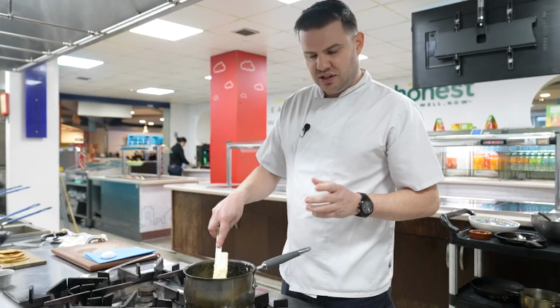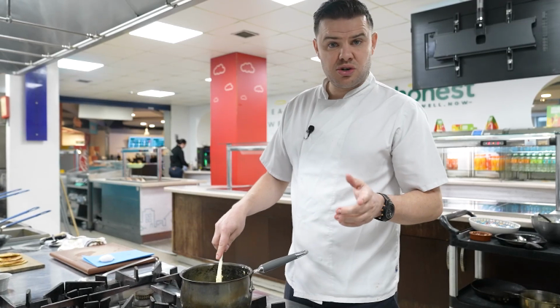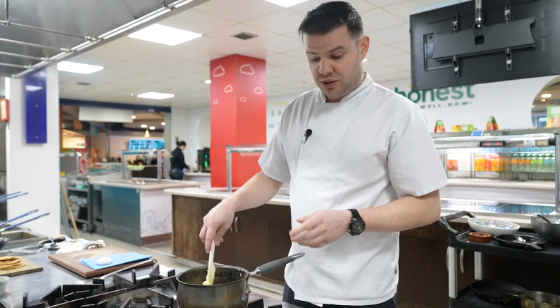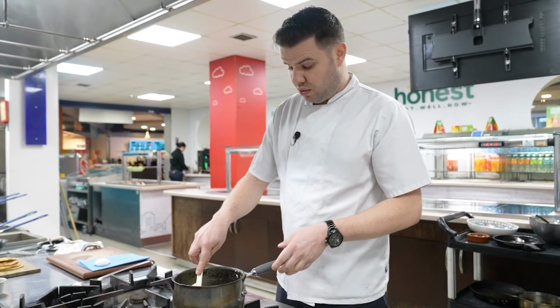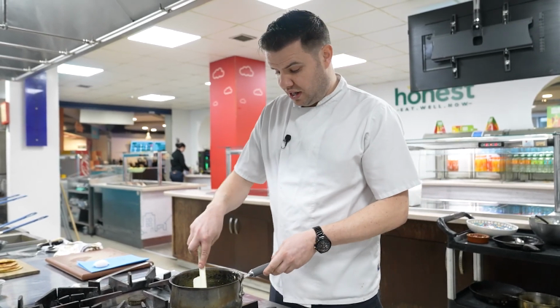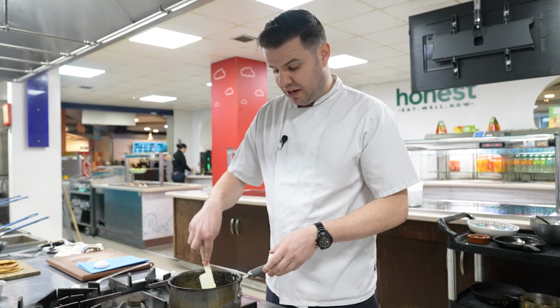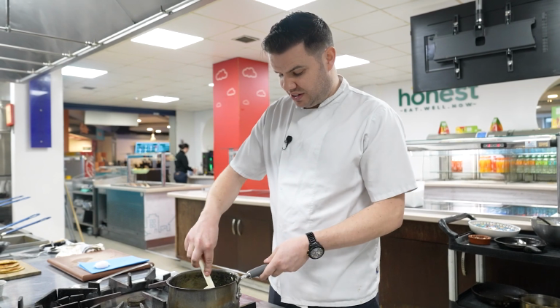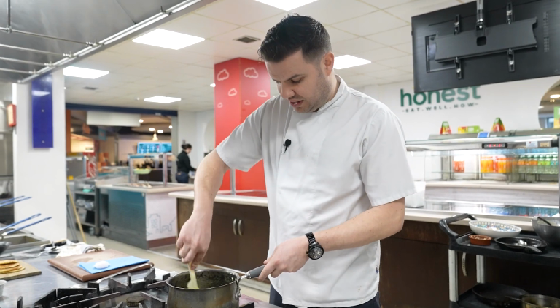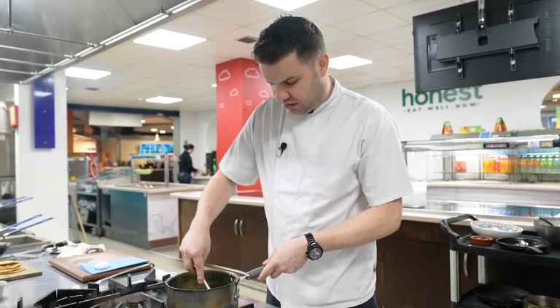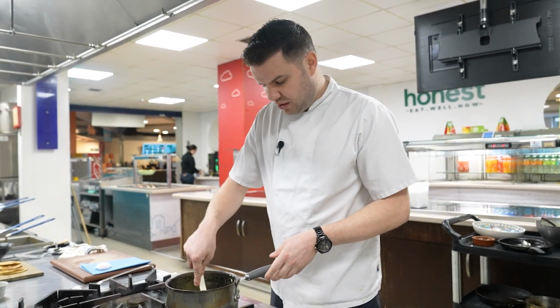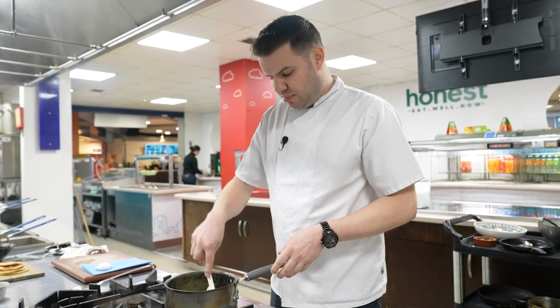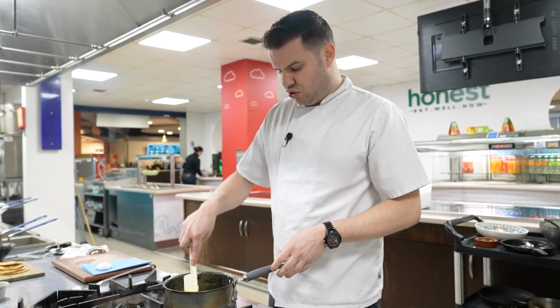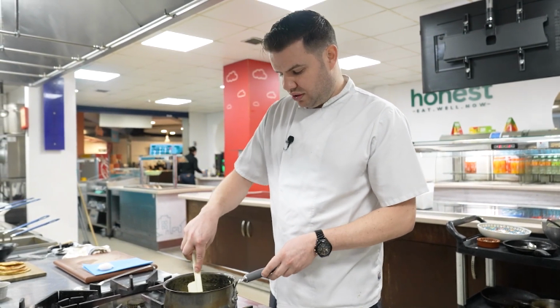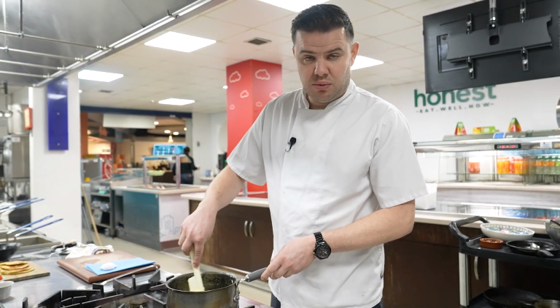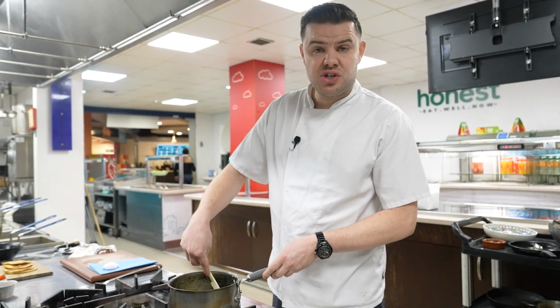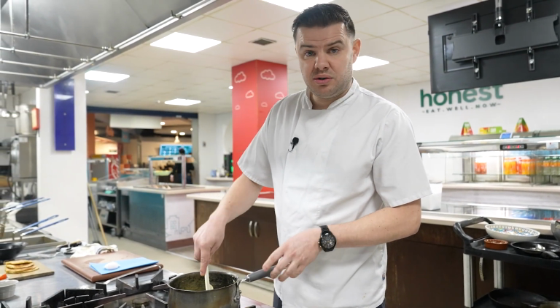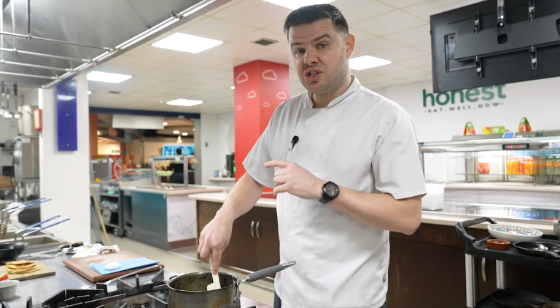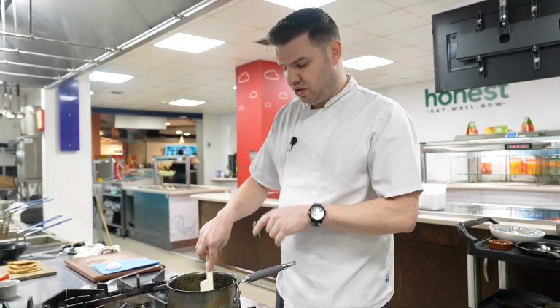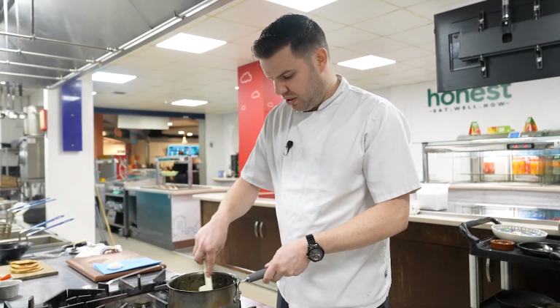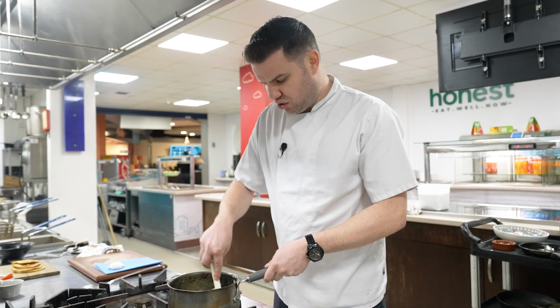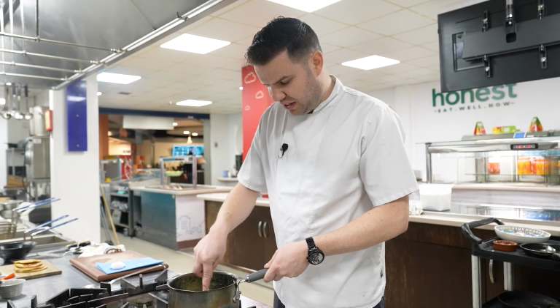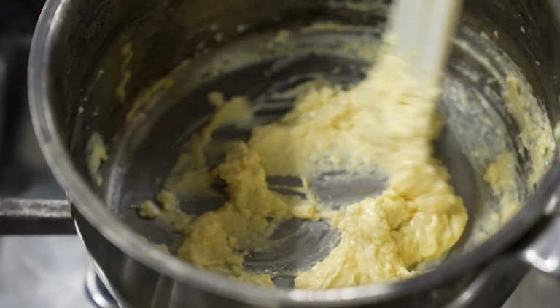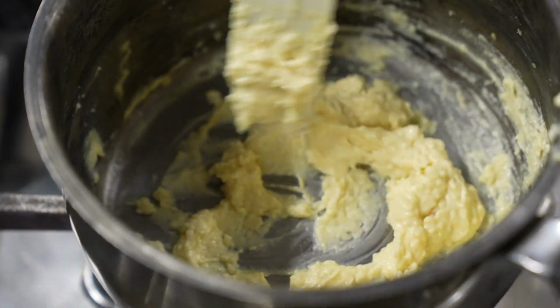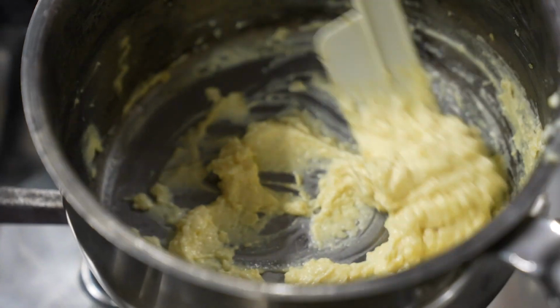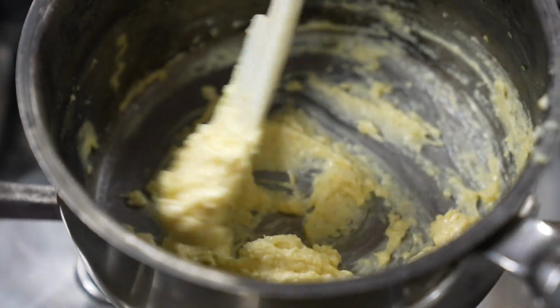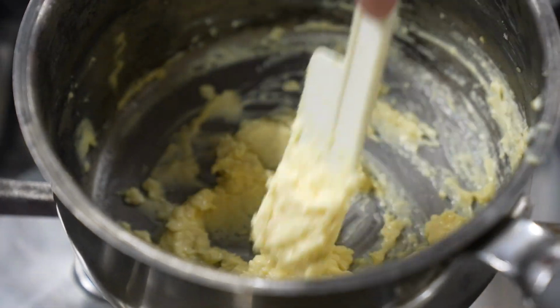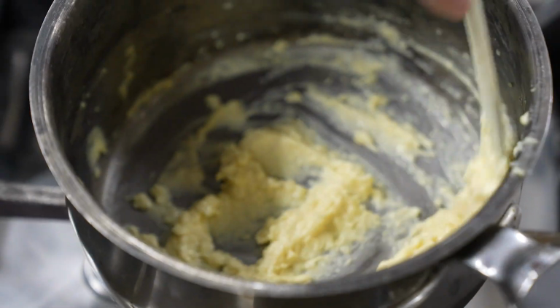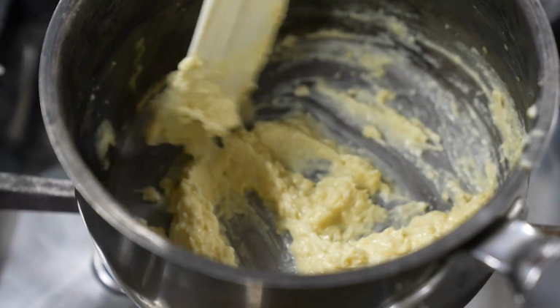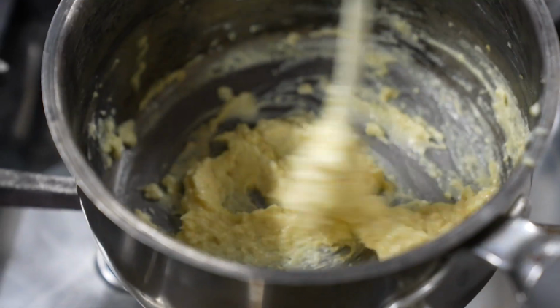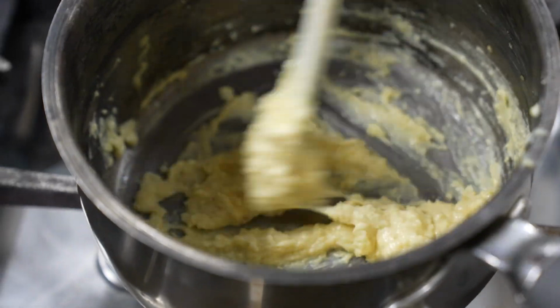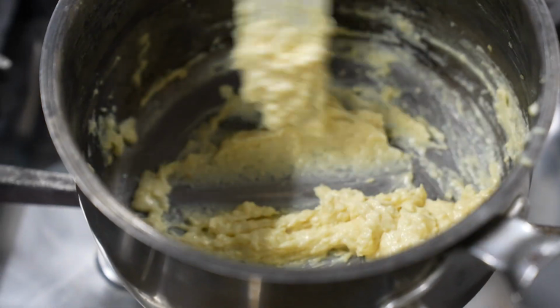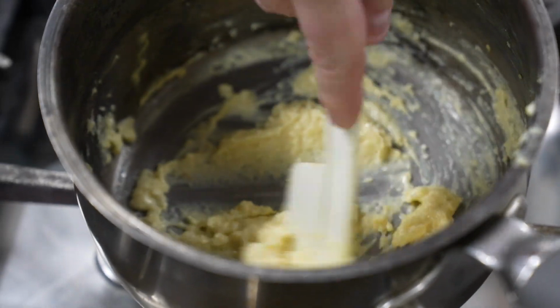The next component to go on the pancakes is a little mature white cheddar with sour cream. We're just going to bring that down slowly, melt it down slowly, and that'll be the next component to go on top of the pancakes.